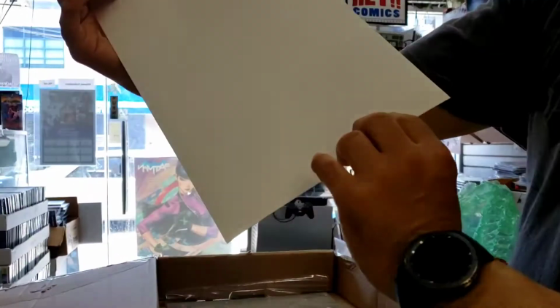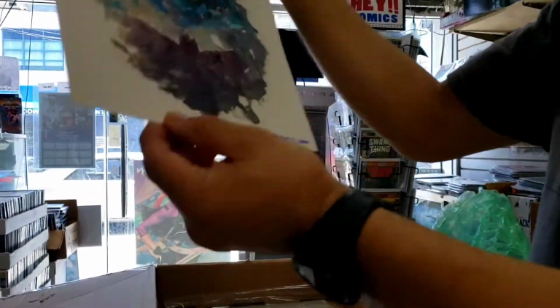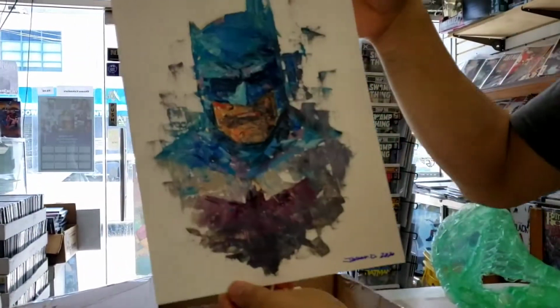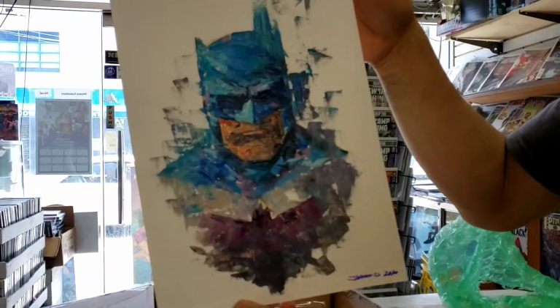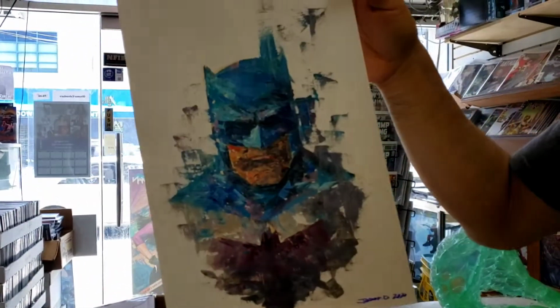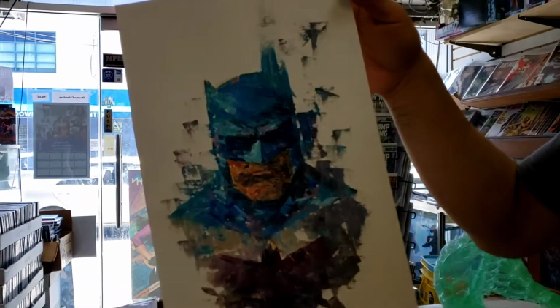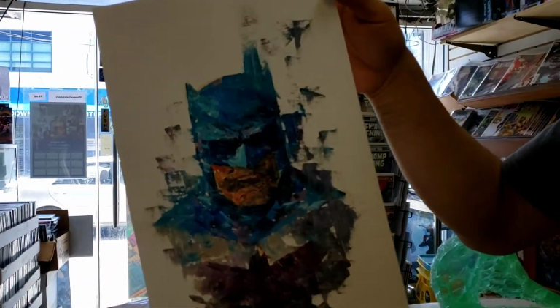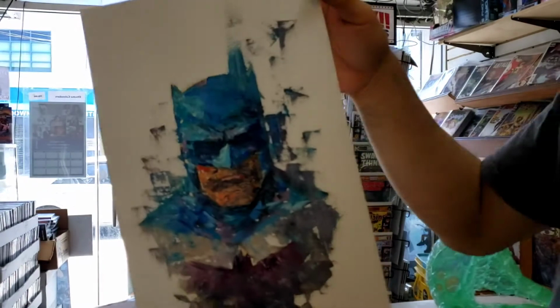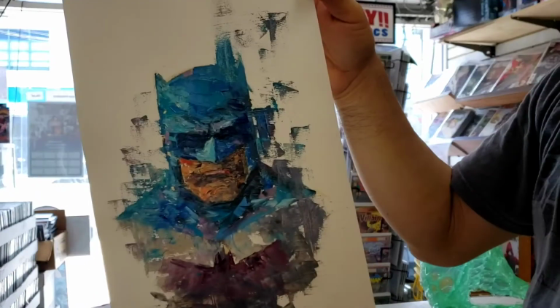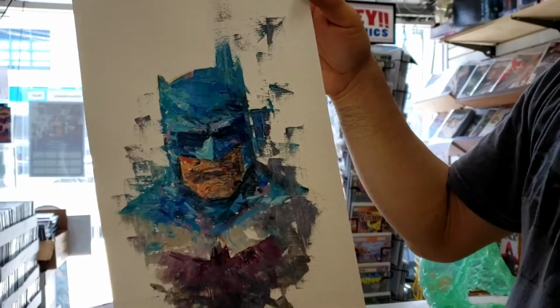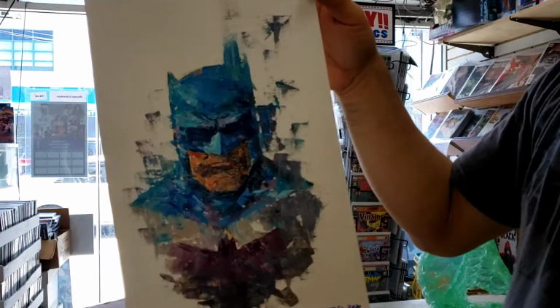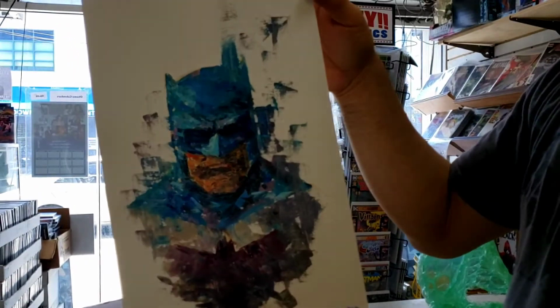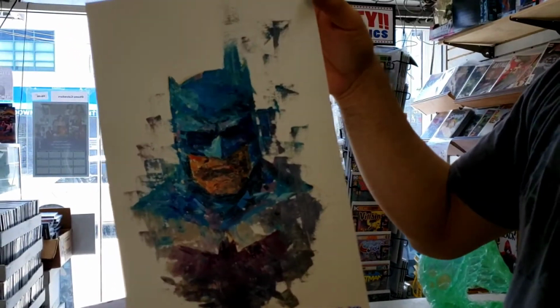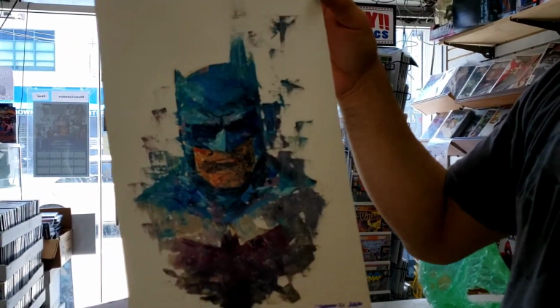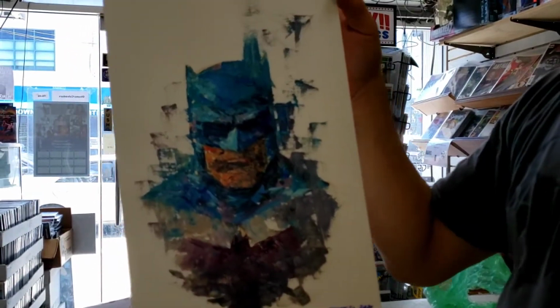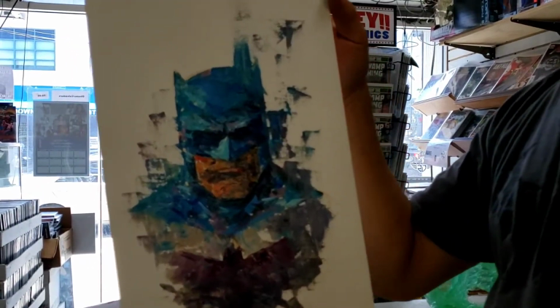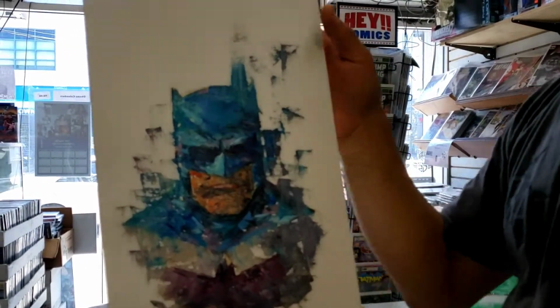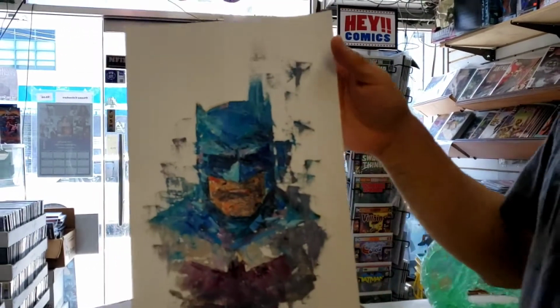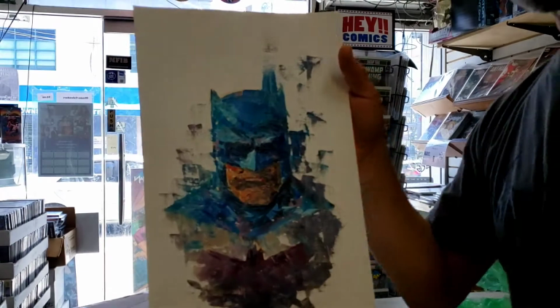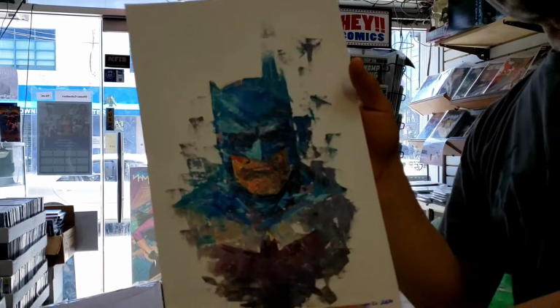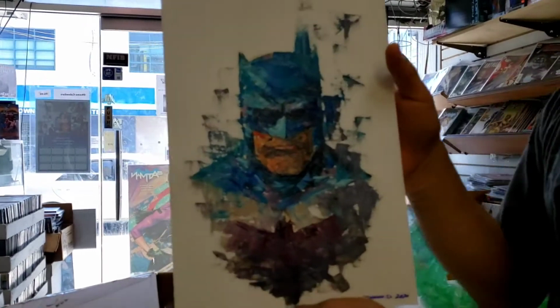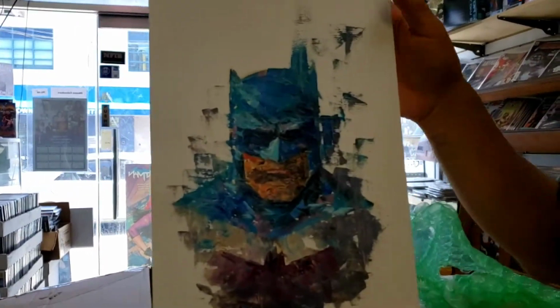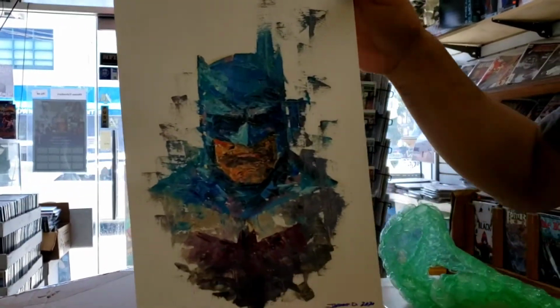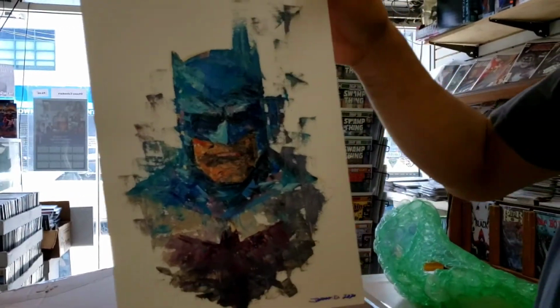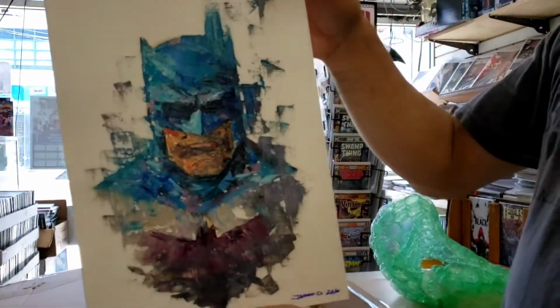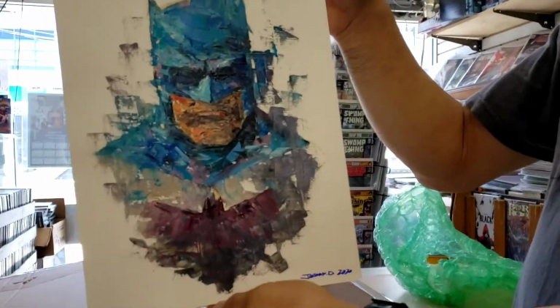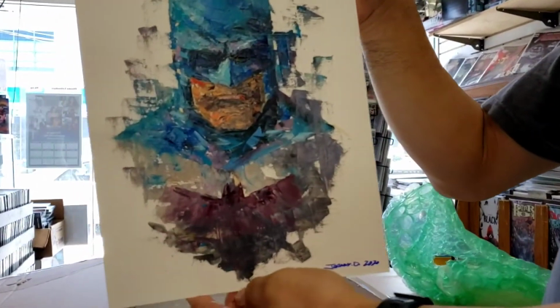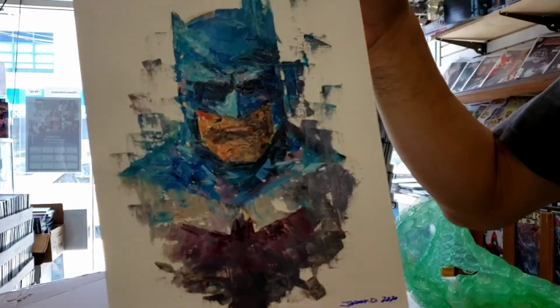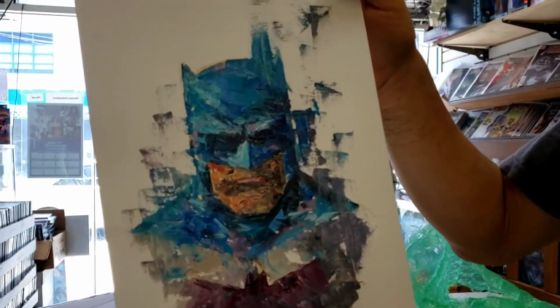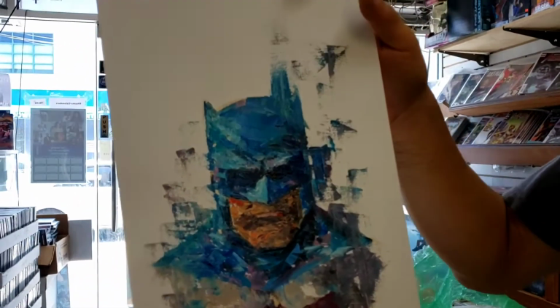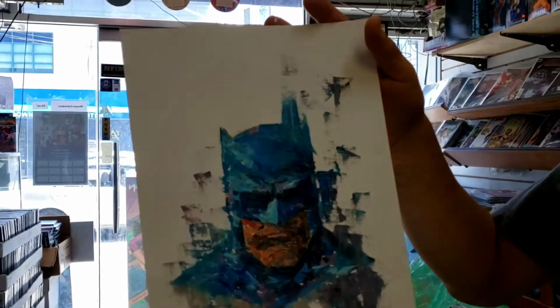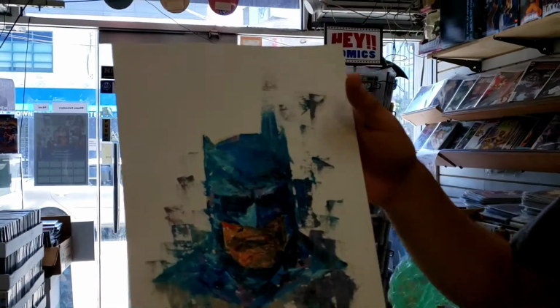Beautiful original art. So if you want one of the original art pieces at an affordable price, check out our auction. We're going to have original pieces from Johnny Dejernis almost at every show.